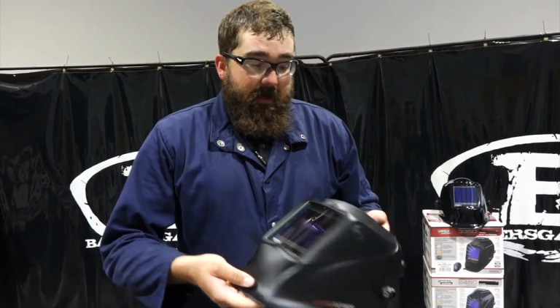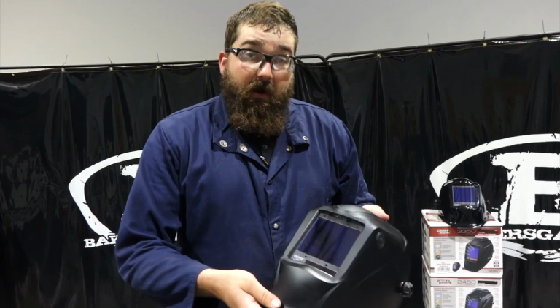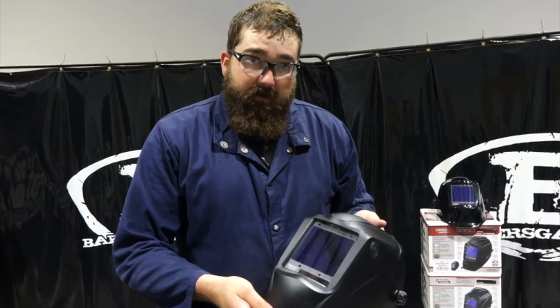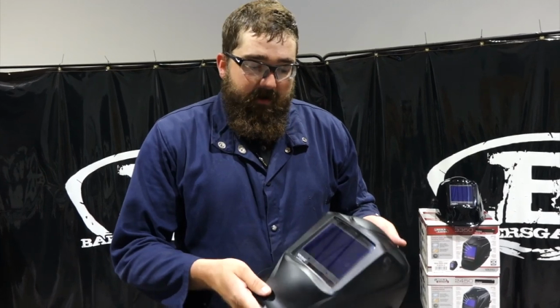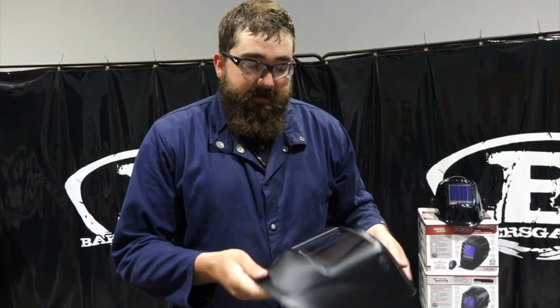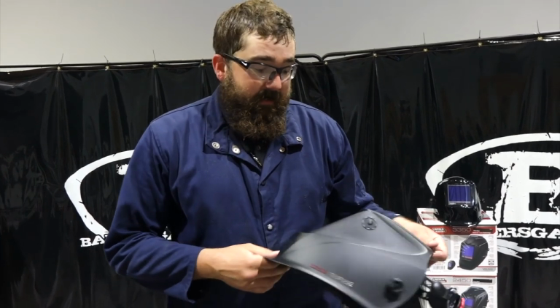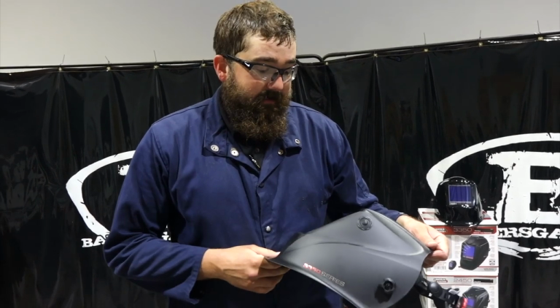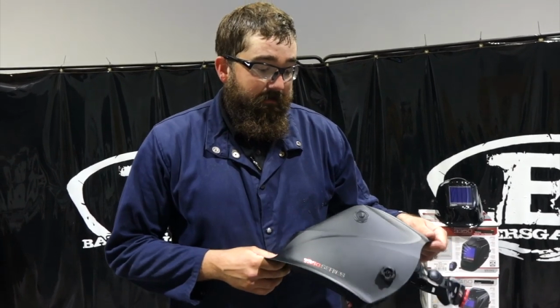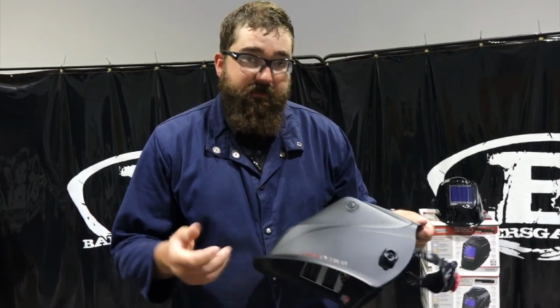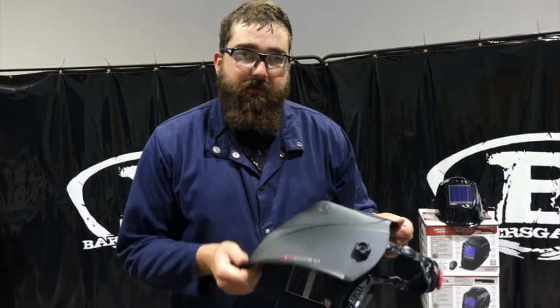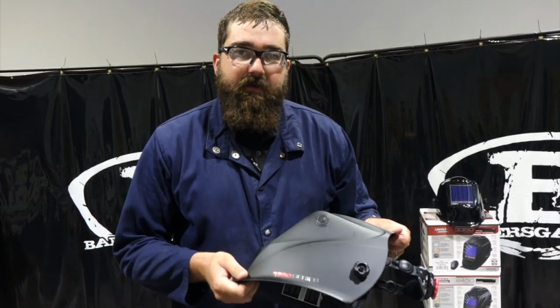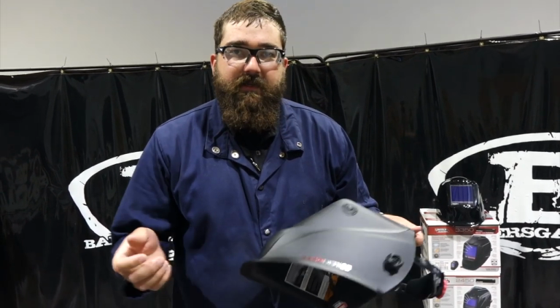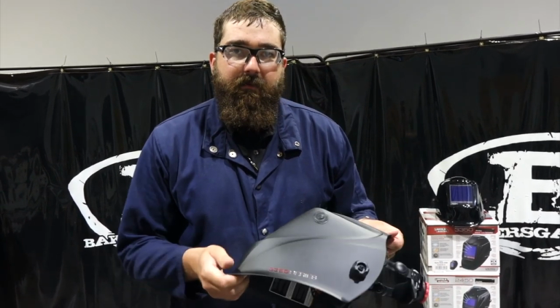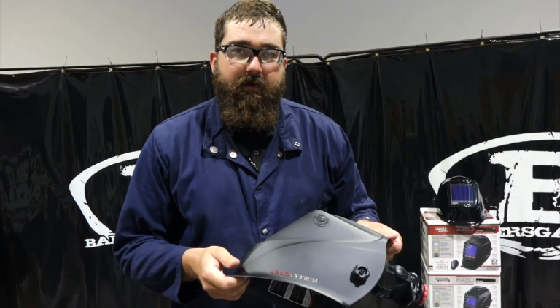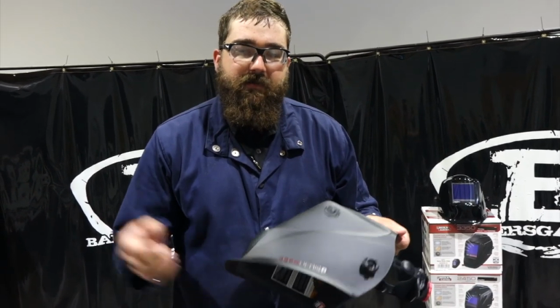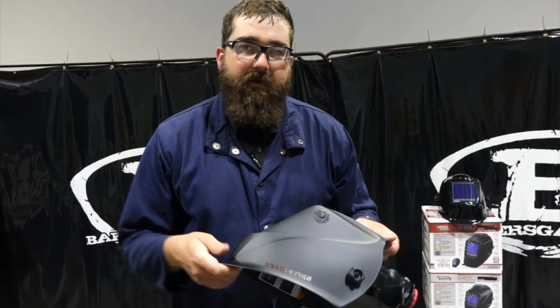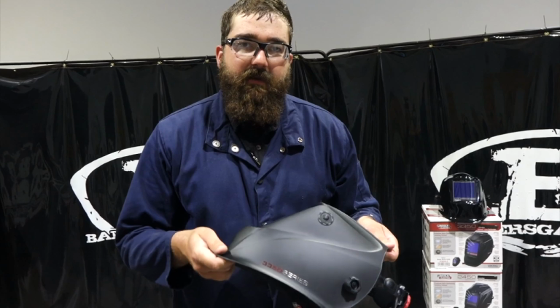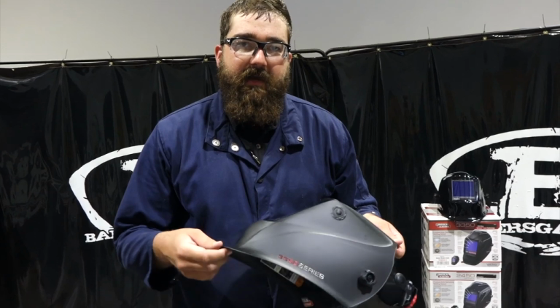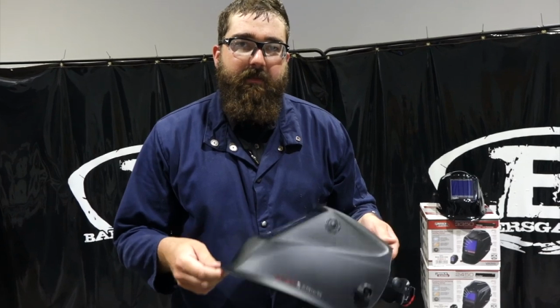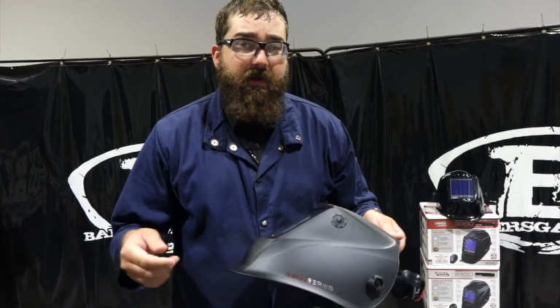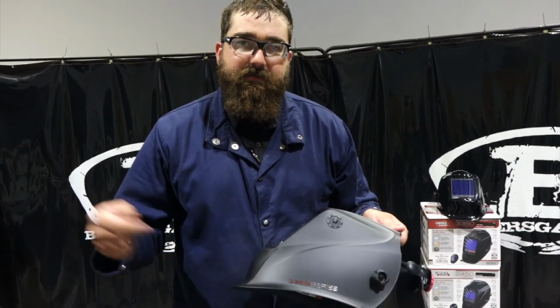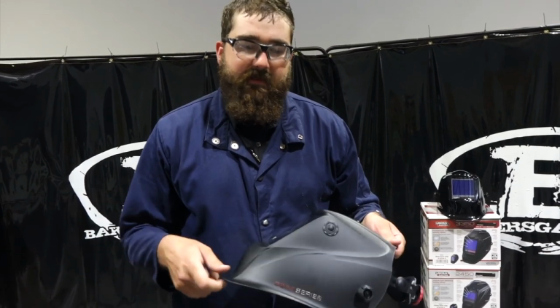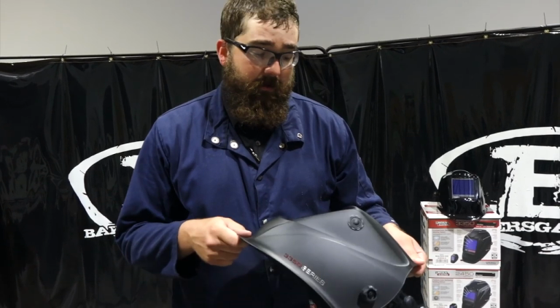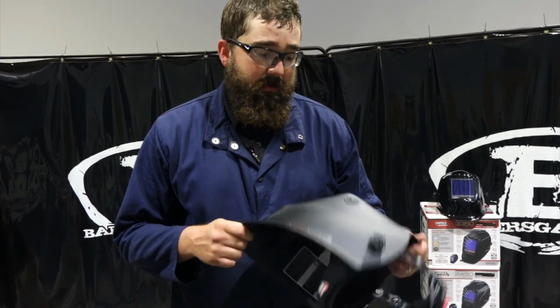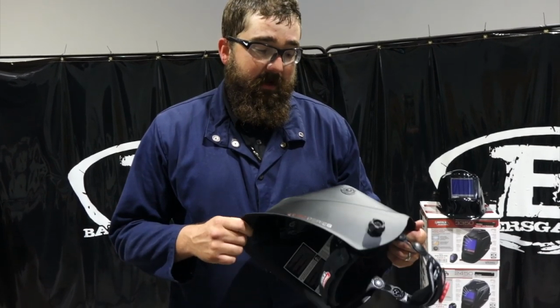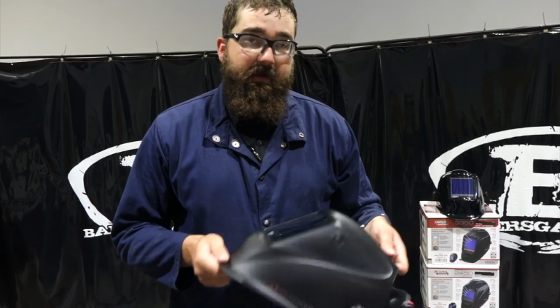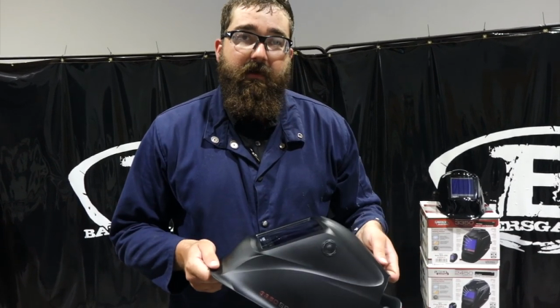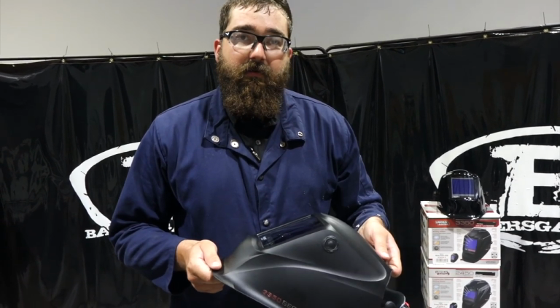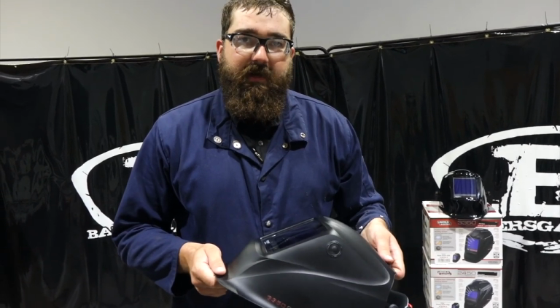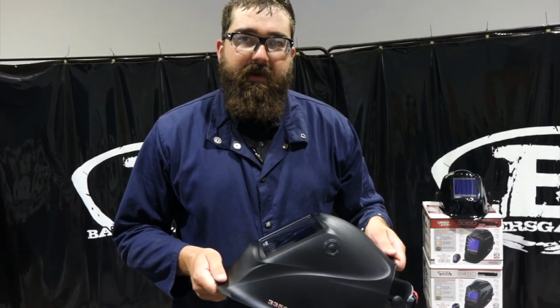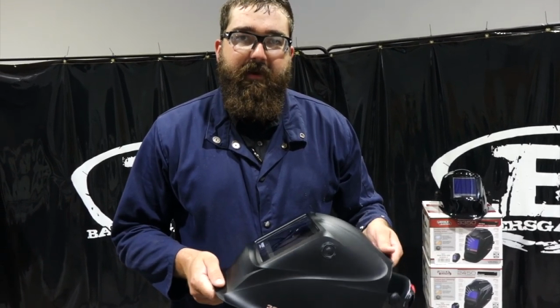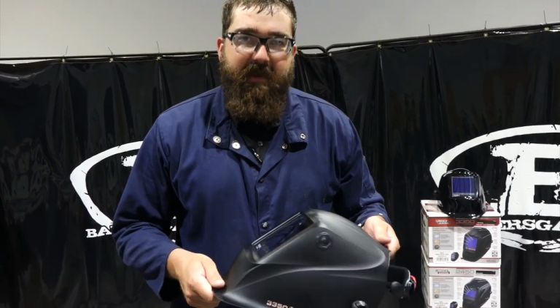They are available and in stock. Thanks for watching — stay tuned for more, subscribe to our channel, and if you have any comments or questions please leave them below and we'll try to accommodate everybody. Thanks.